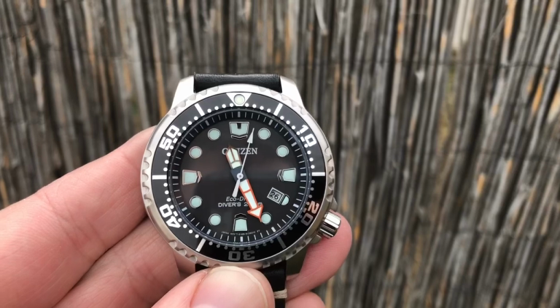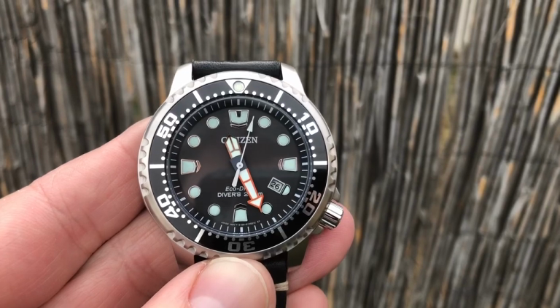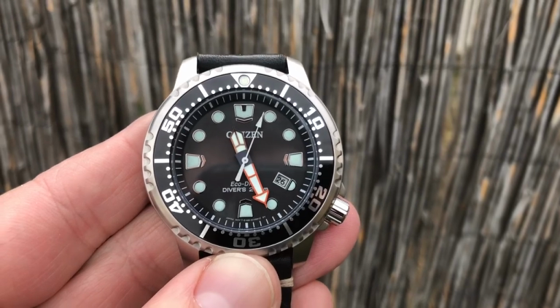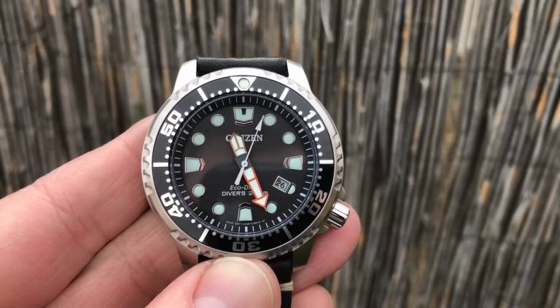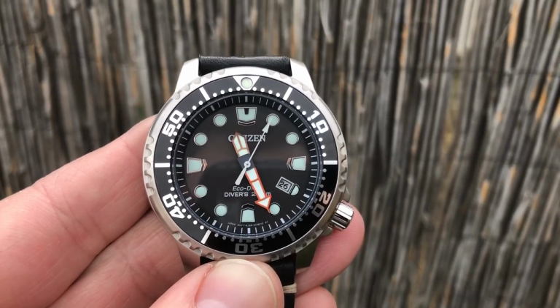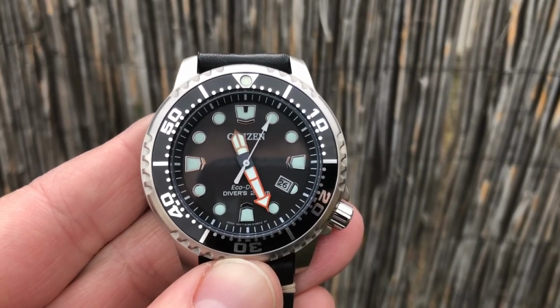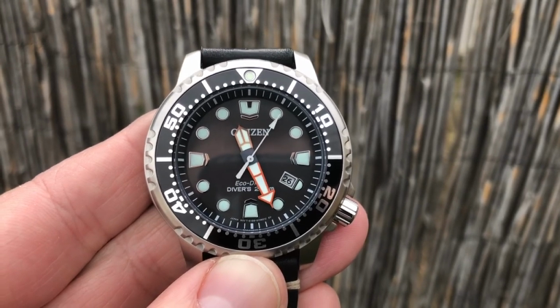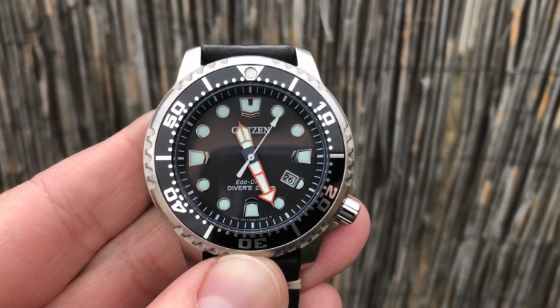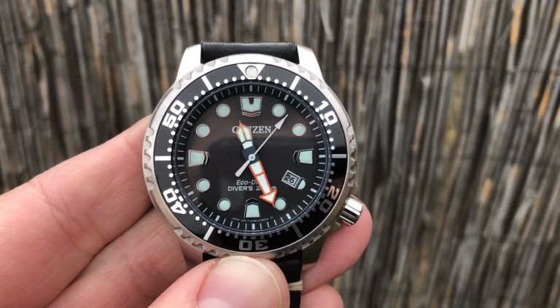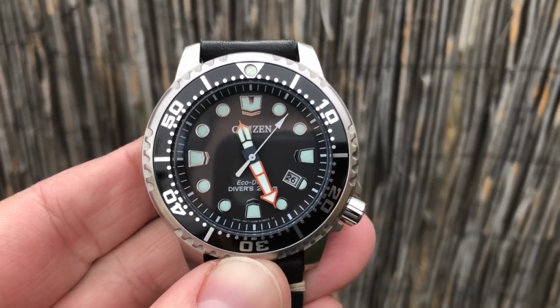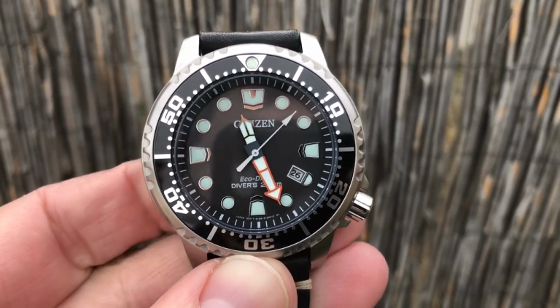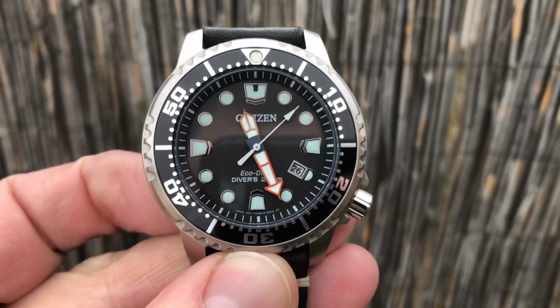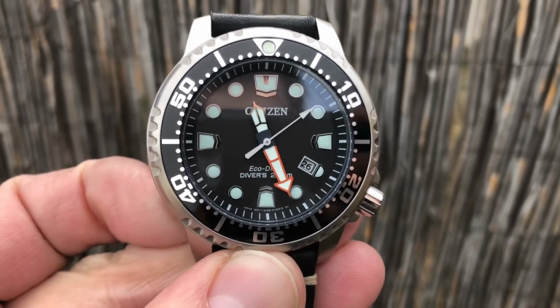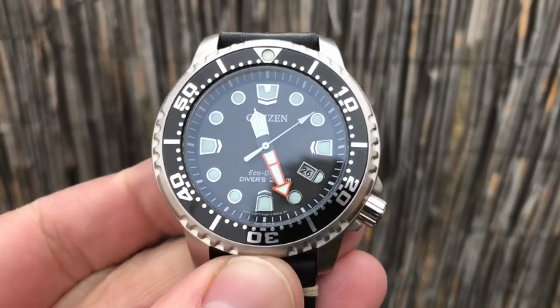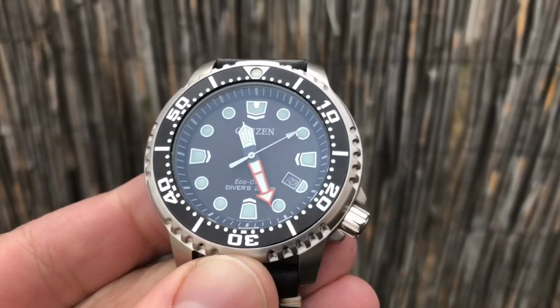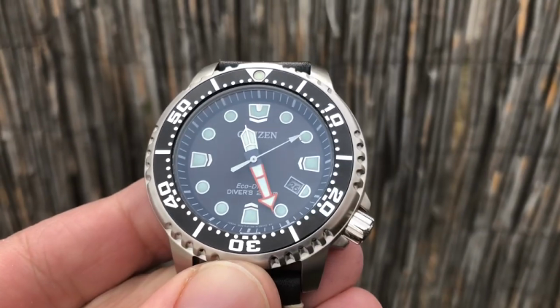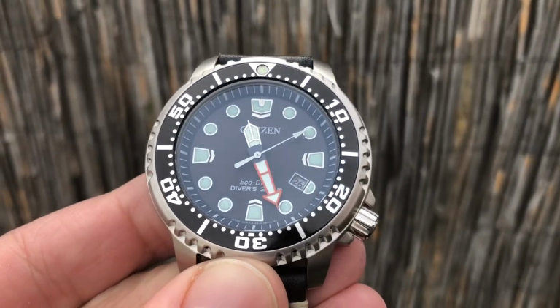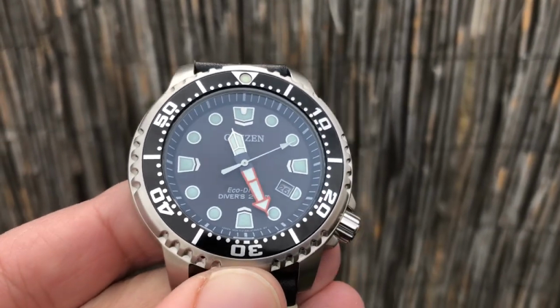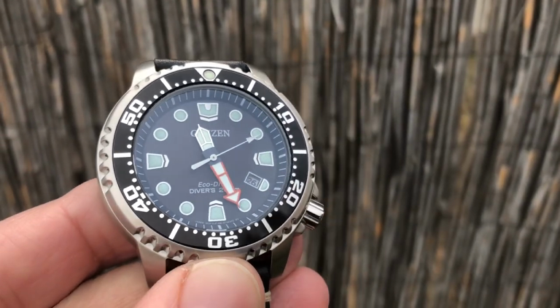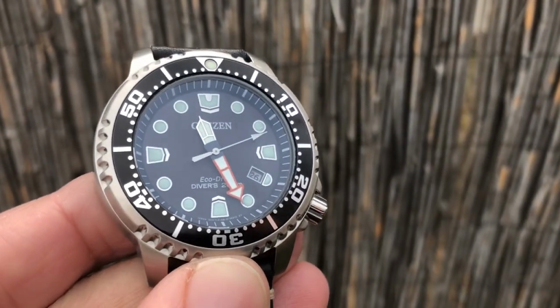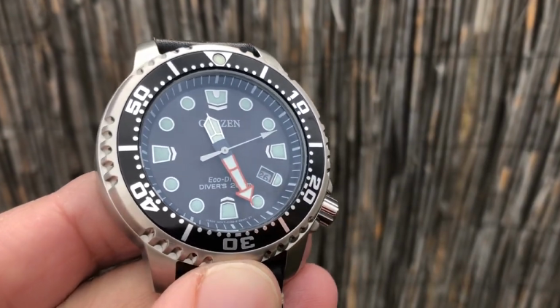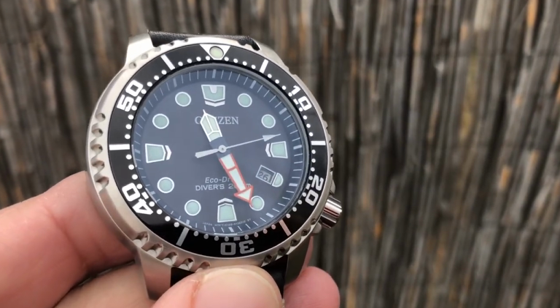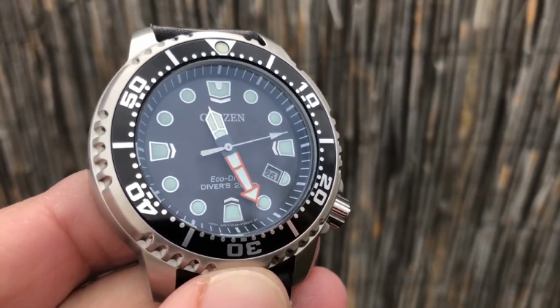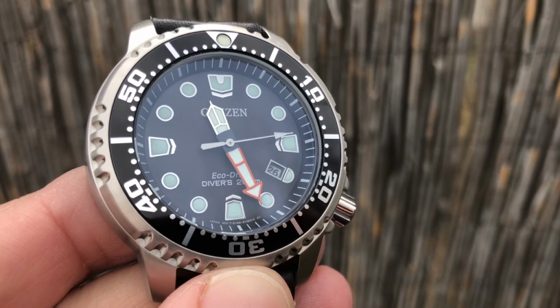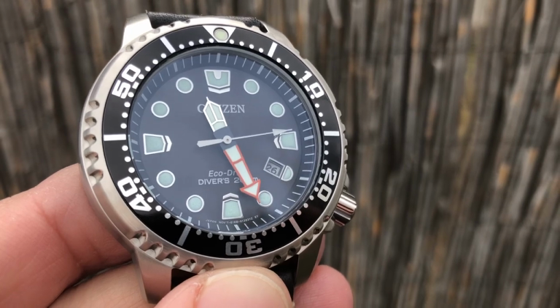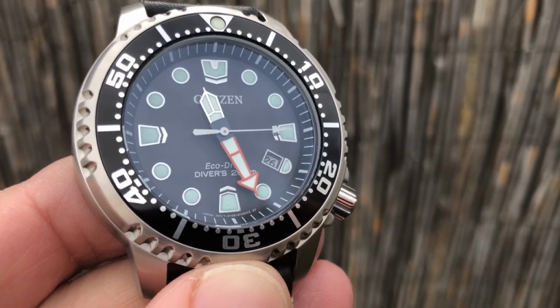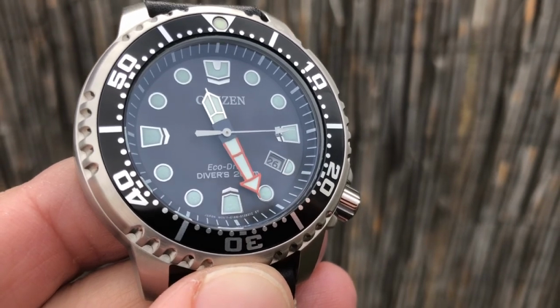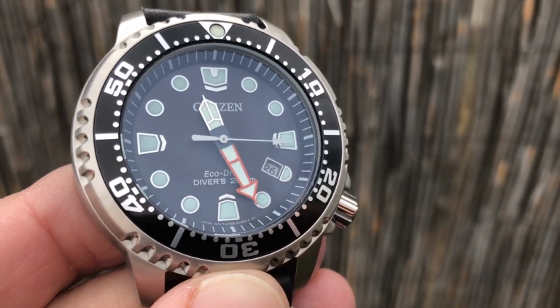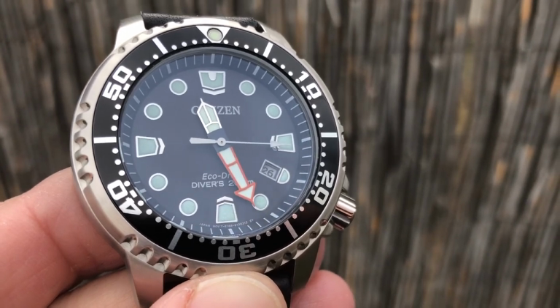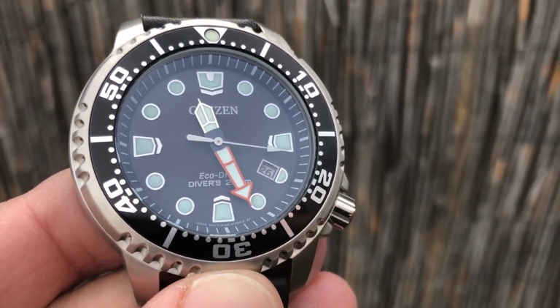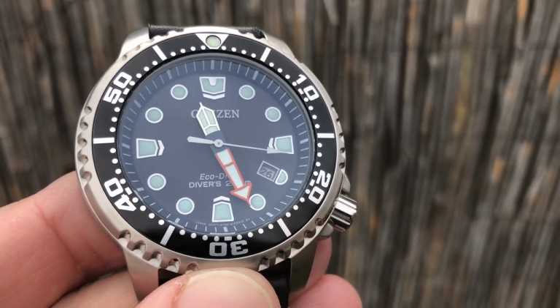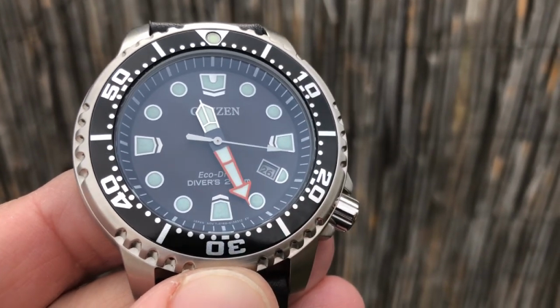Hey guys, welcome back to the channel. Here is a review of my EcoDrive Citizen Diver — a great watch for the money. They're under $200, something to really look at if you want a good, affordable diver. Let's get into the specs.